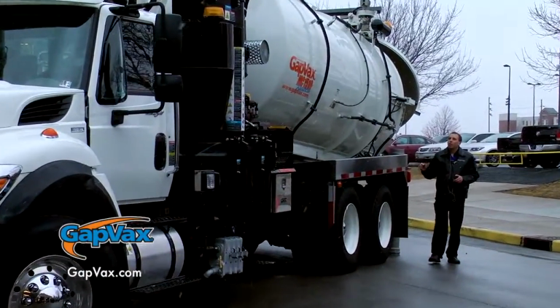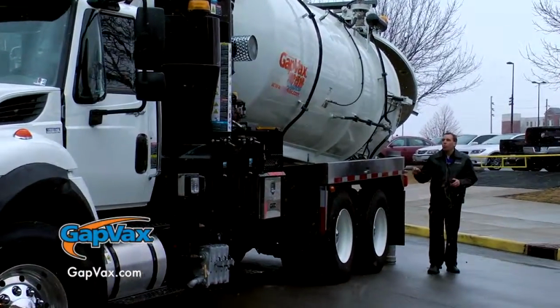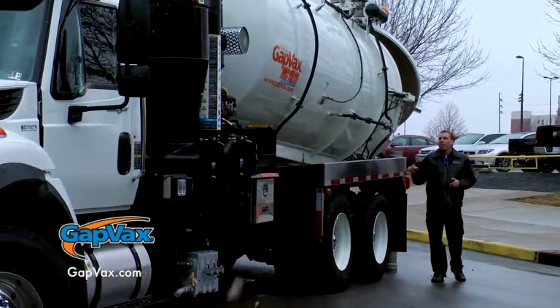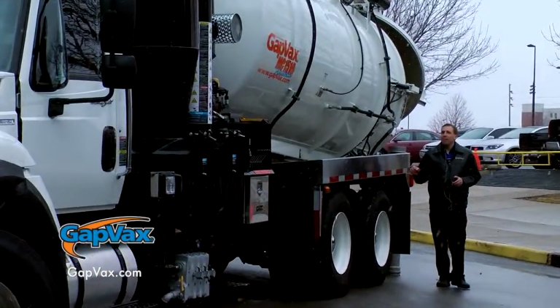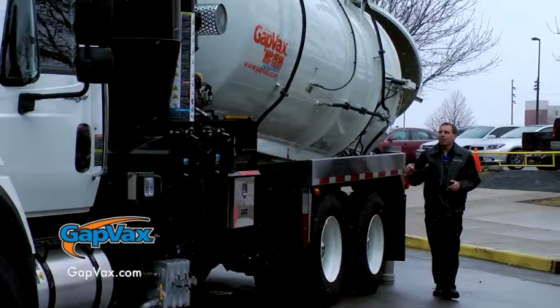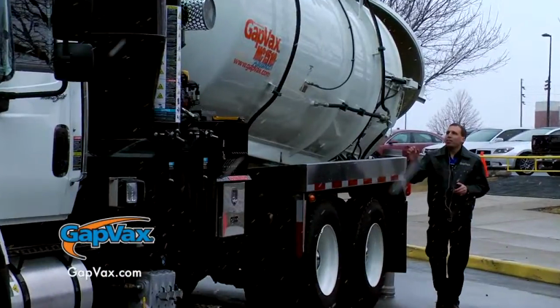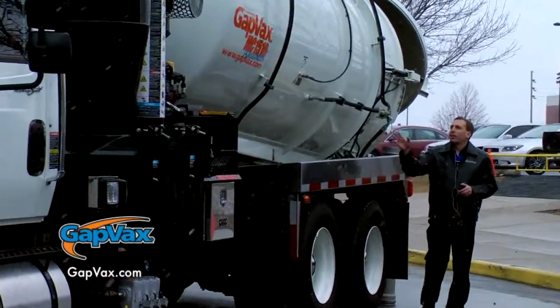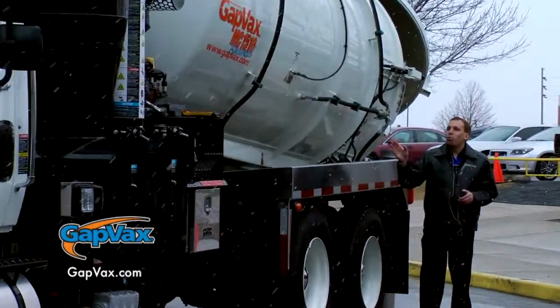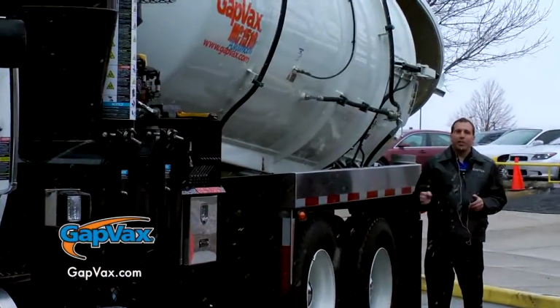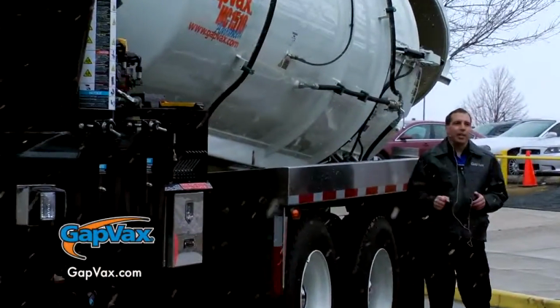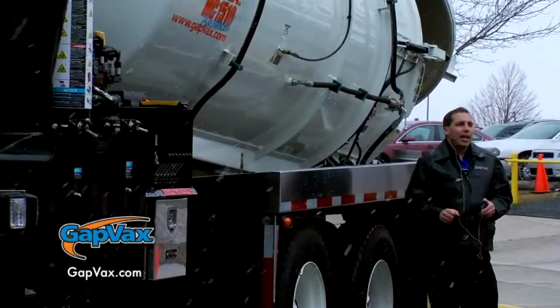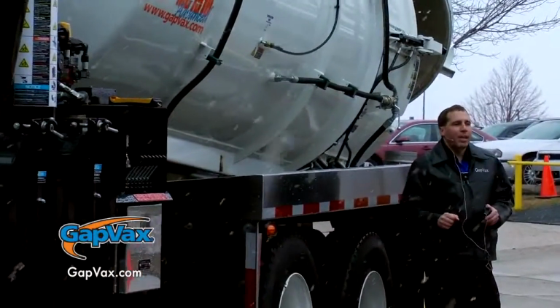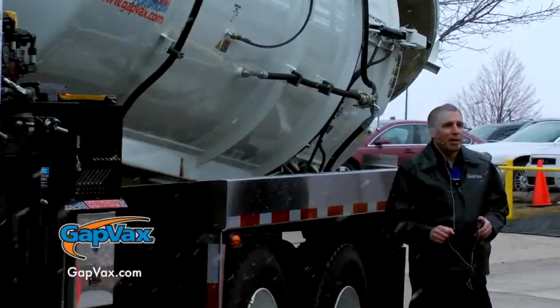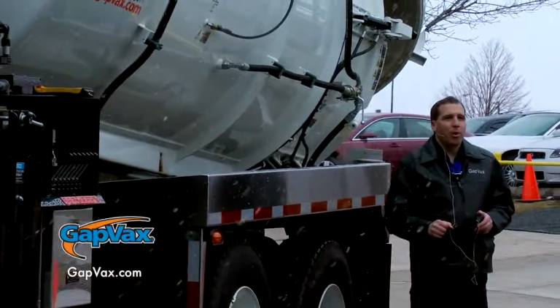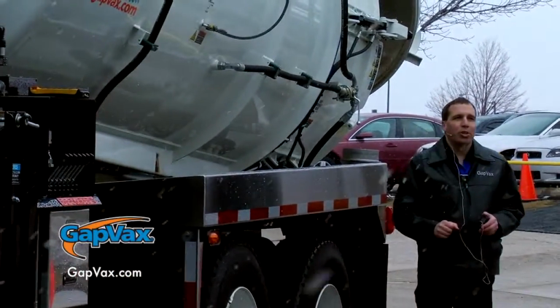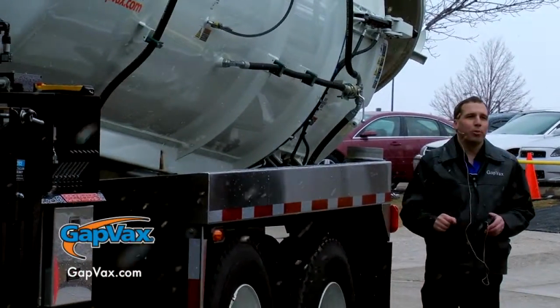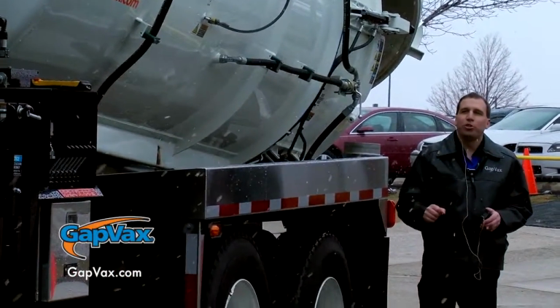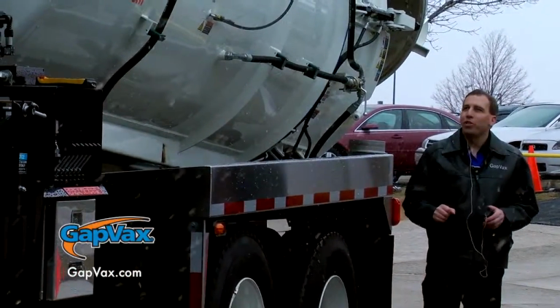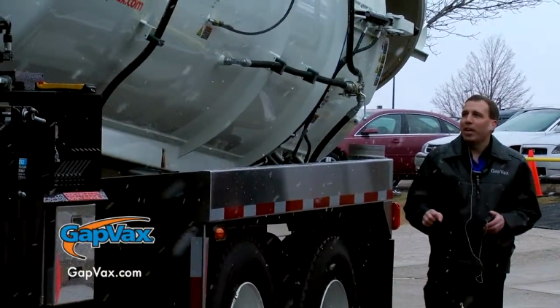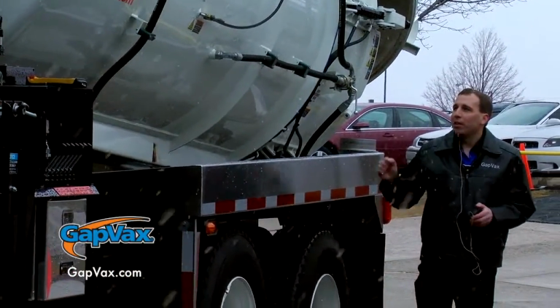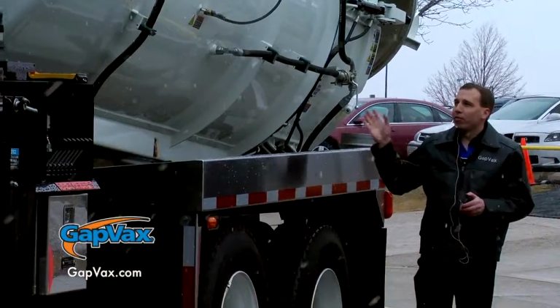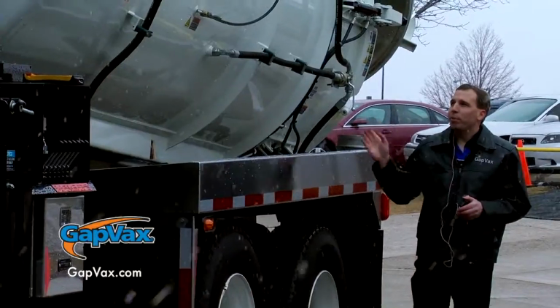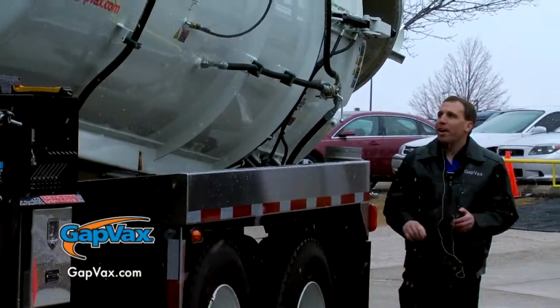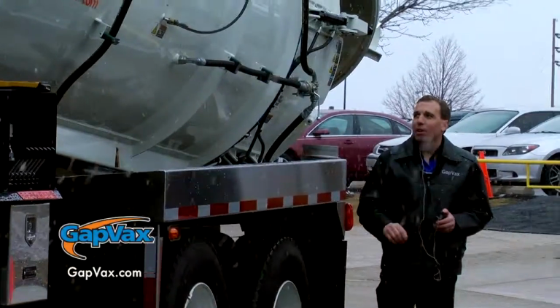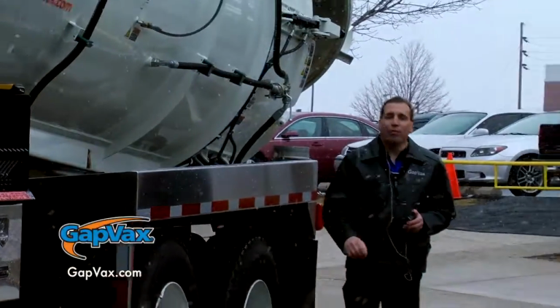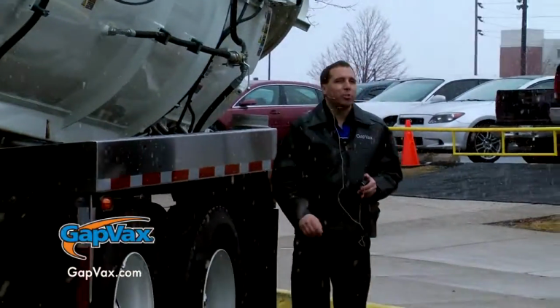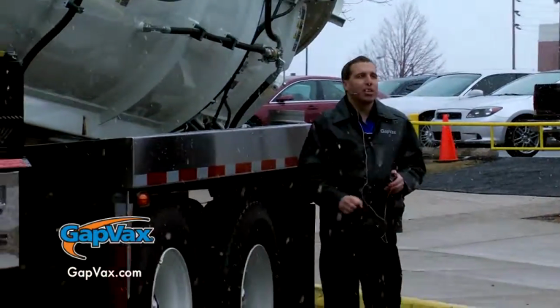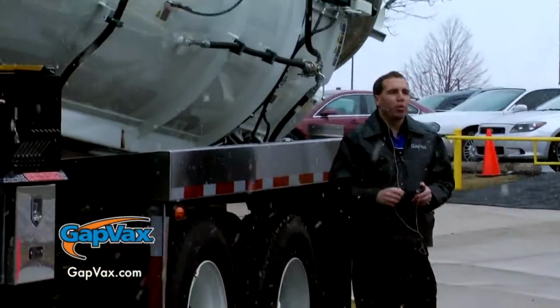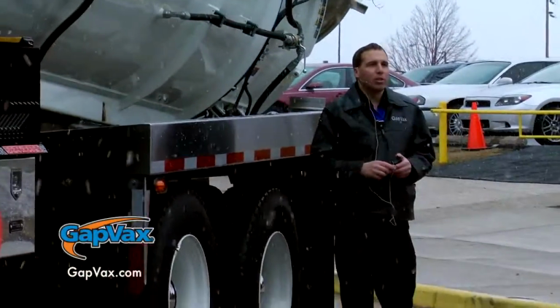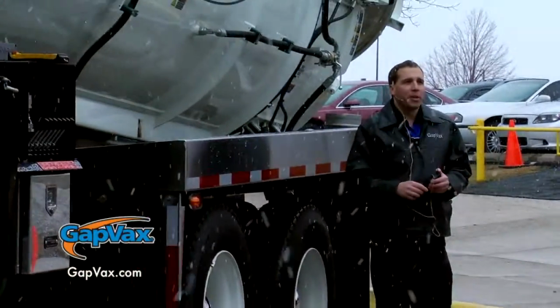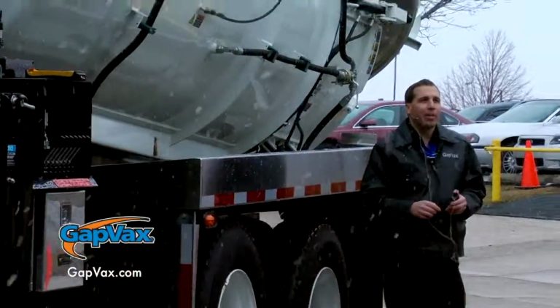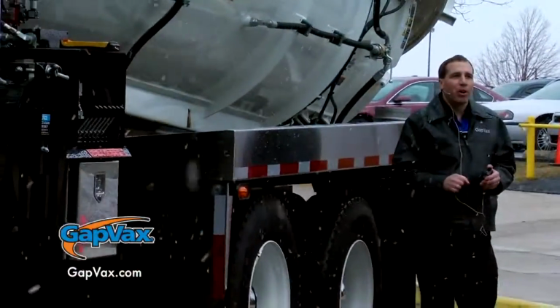The water tank comes standard with a 10-year warranty, and depending on what material you choose for the debris tank, we can offer up to a 10-year warranty on the debris tank as well.